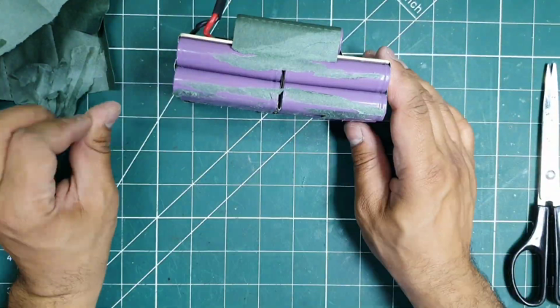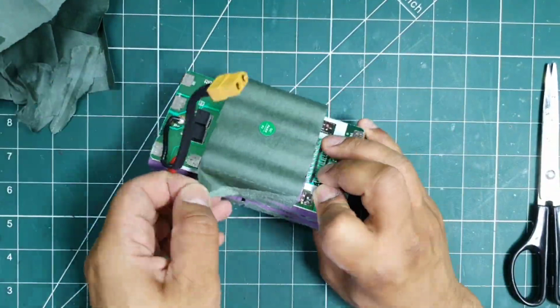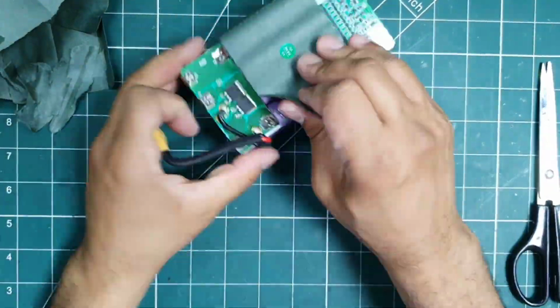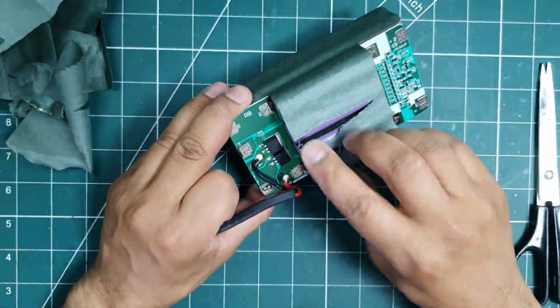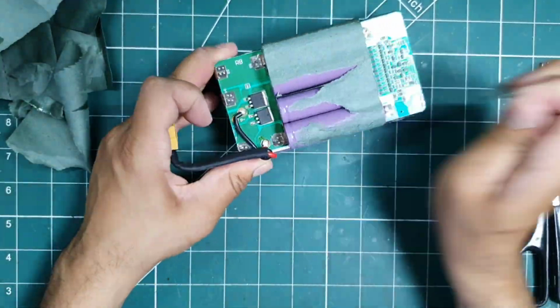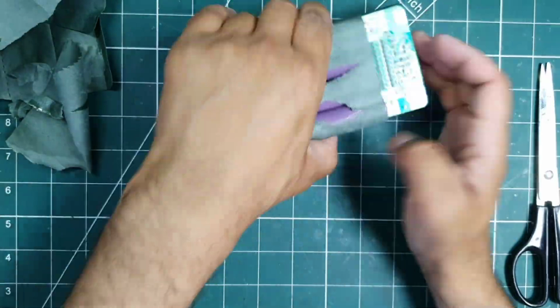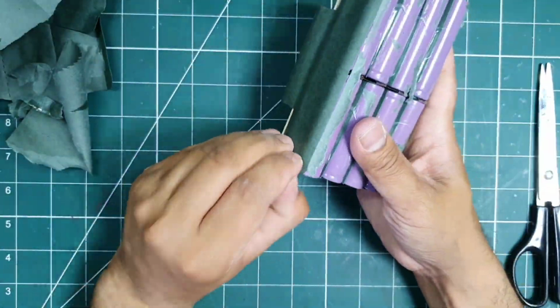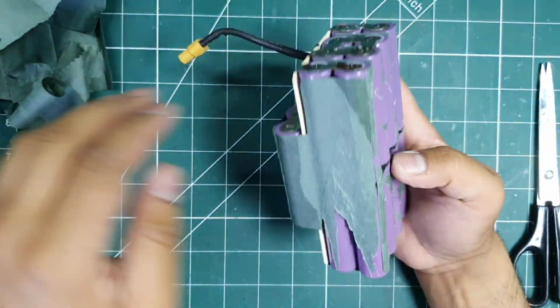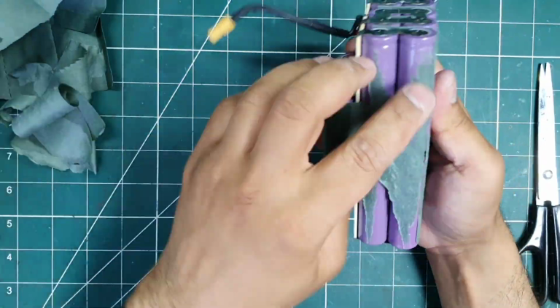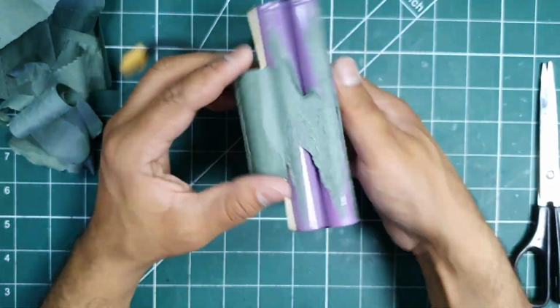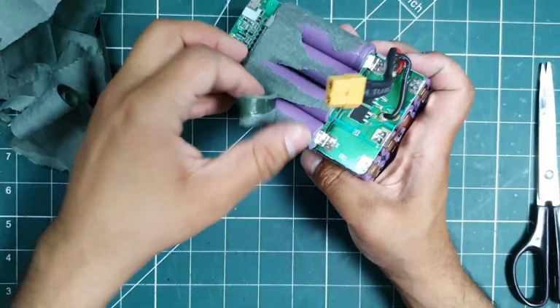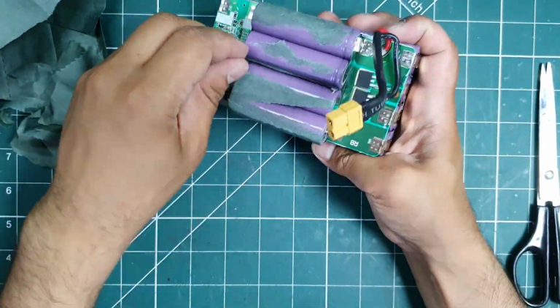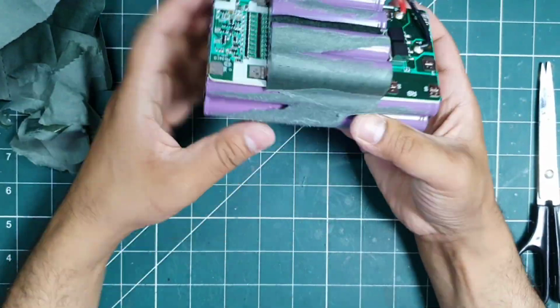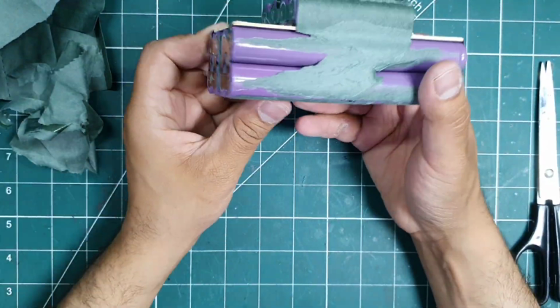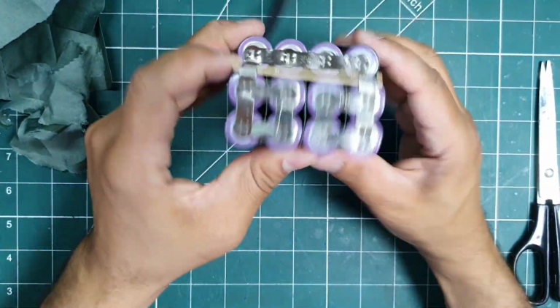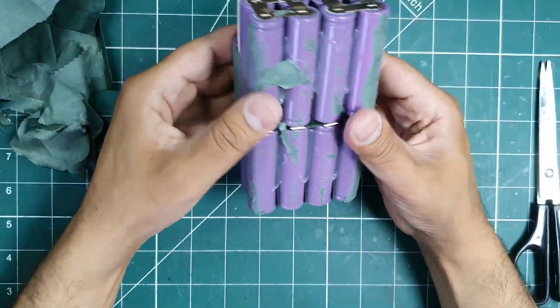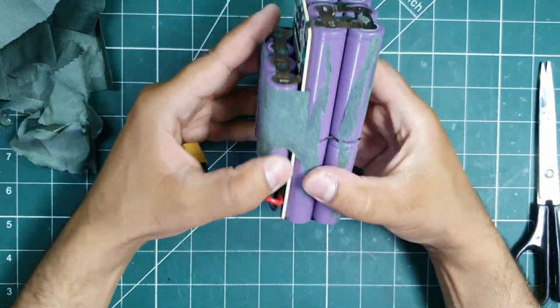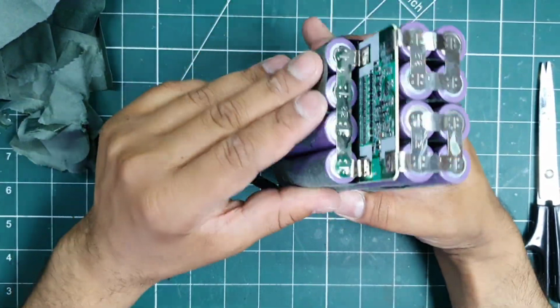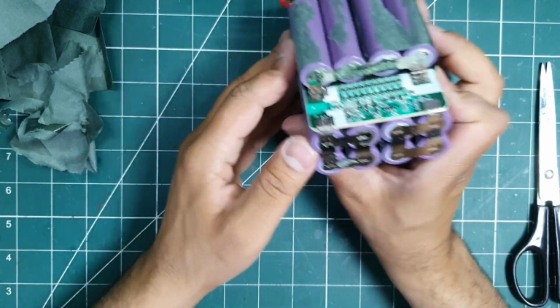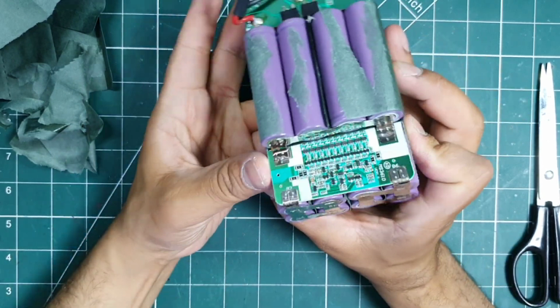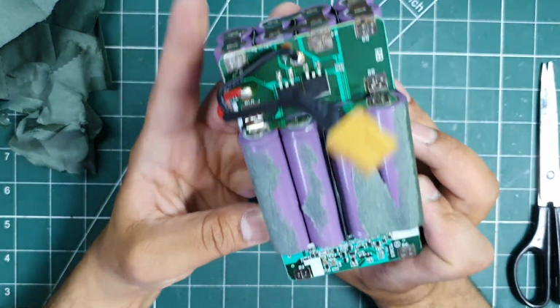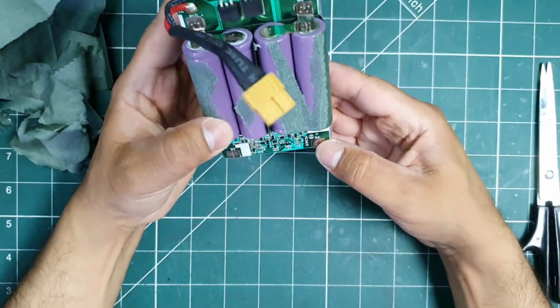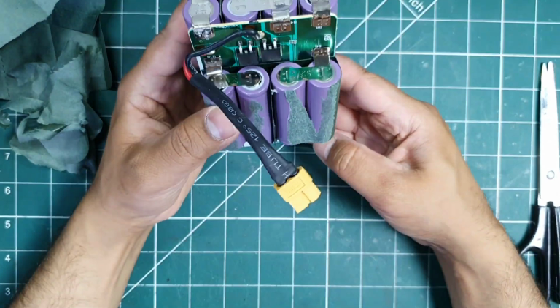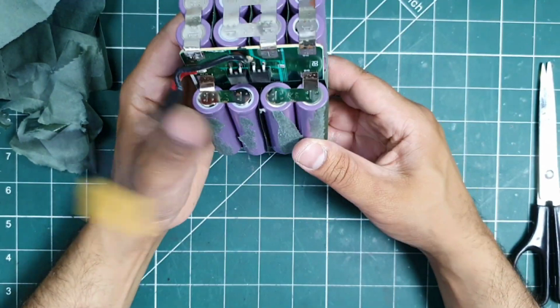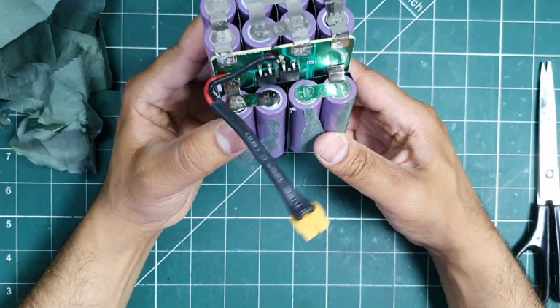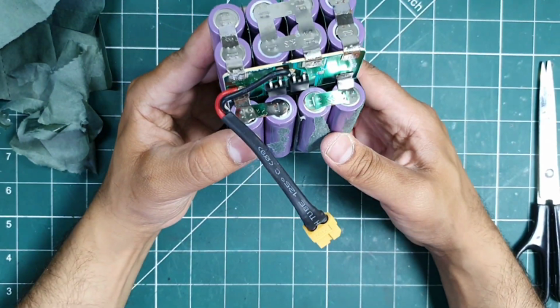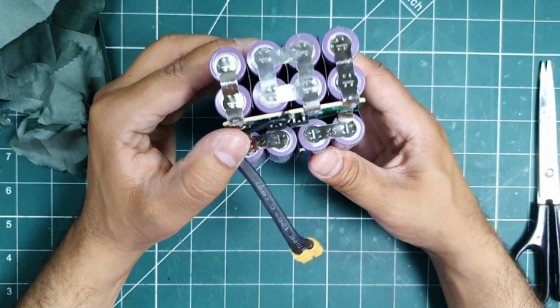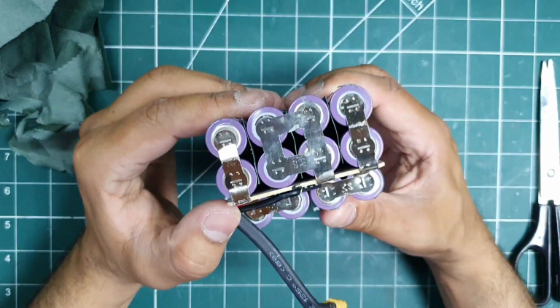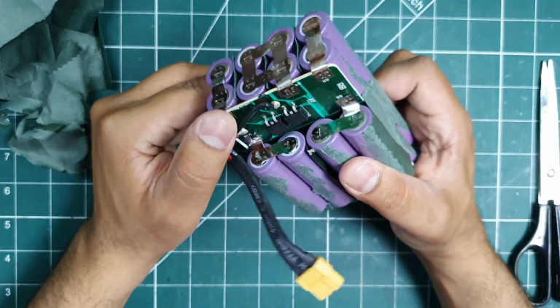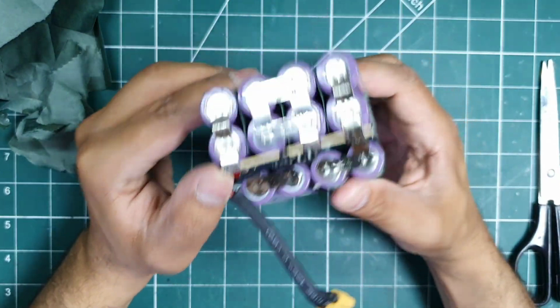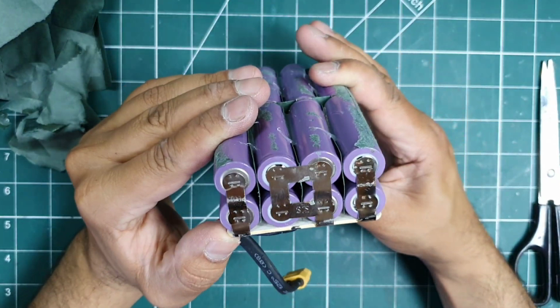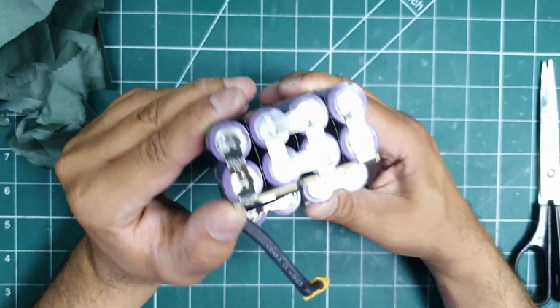Once I stripped the pack down, it was clear to see how it had been built. Unlike most battery packs, the battery management system, or the BMS, is sandwiched between the cells — 4 on the top and 16 underneath.